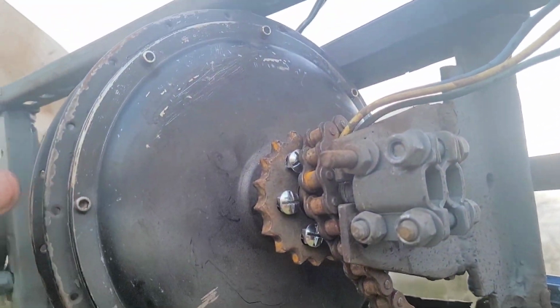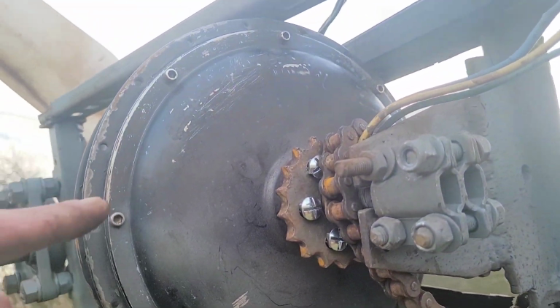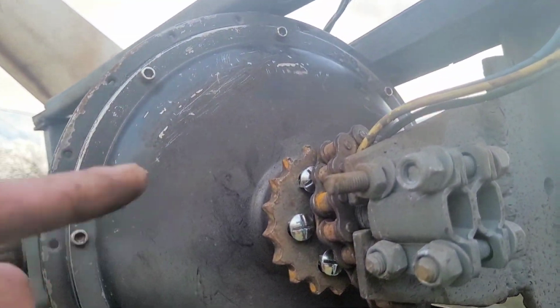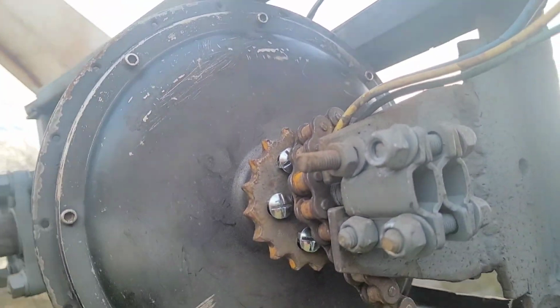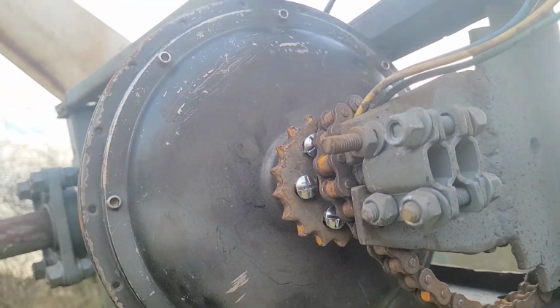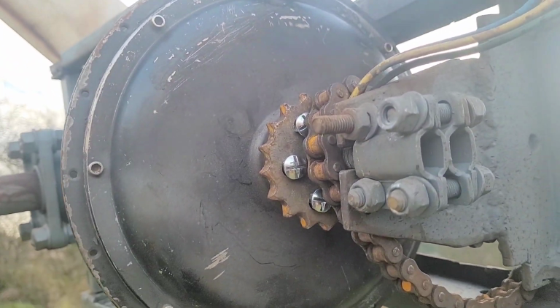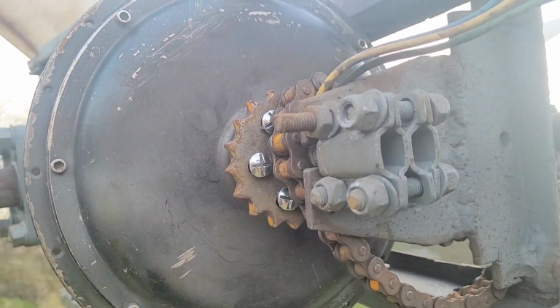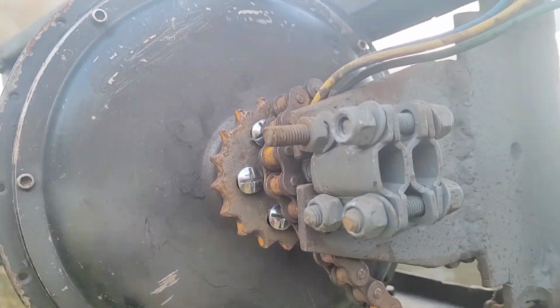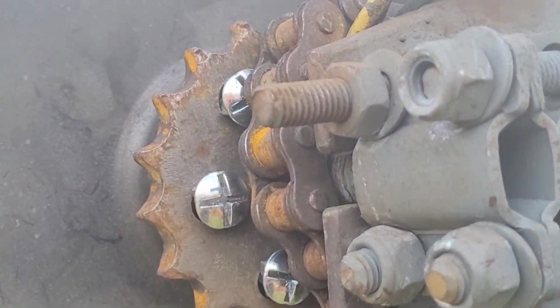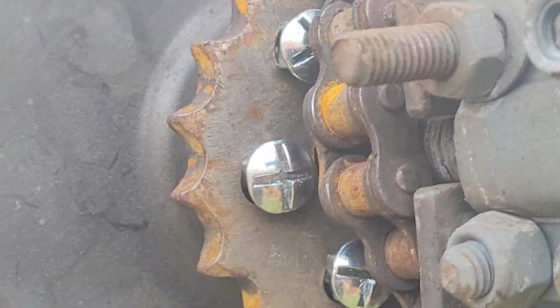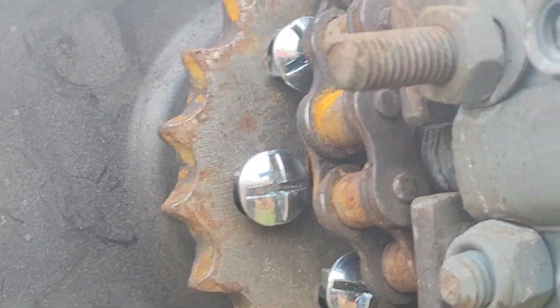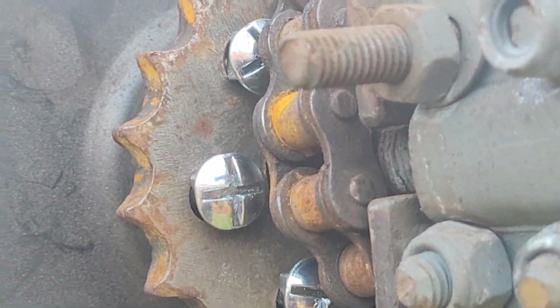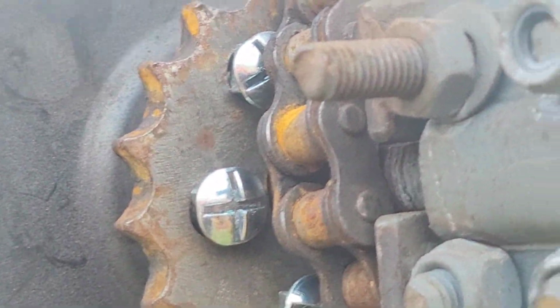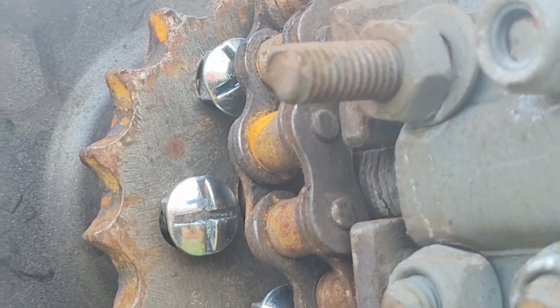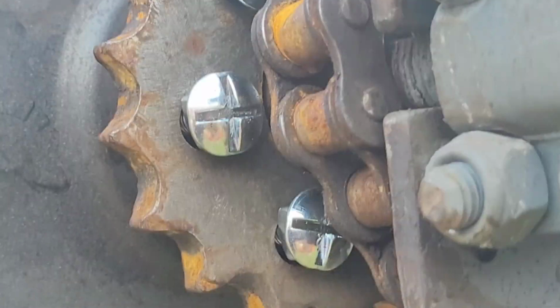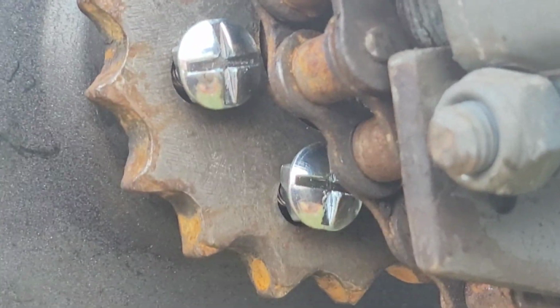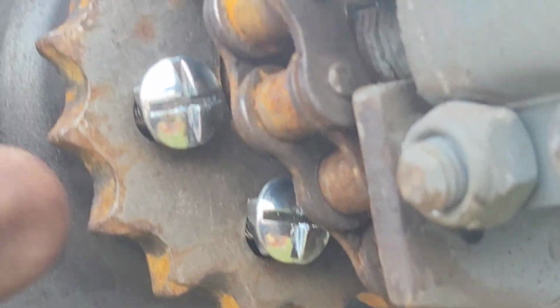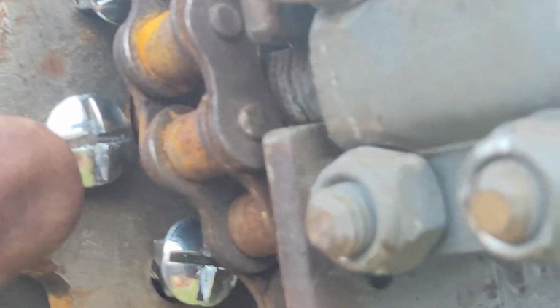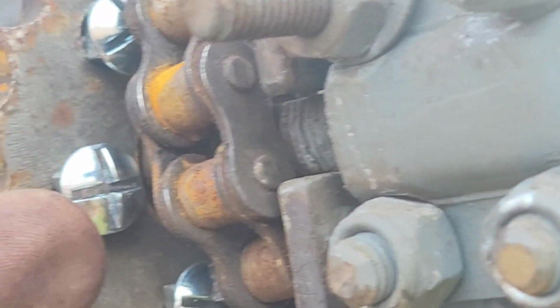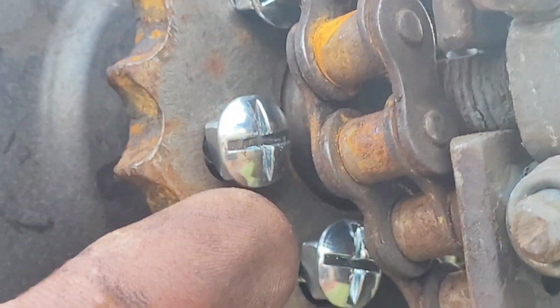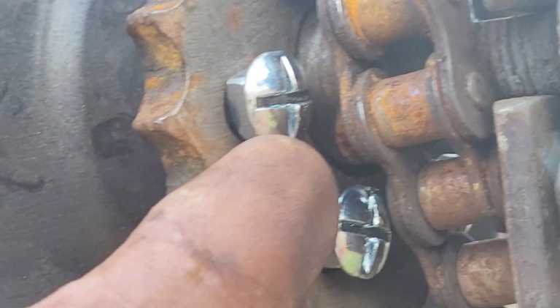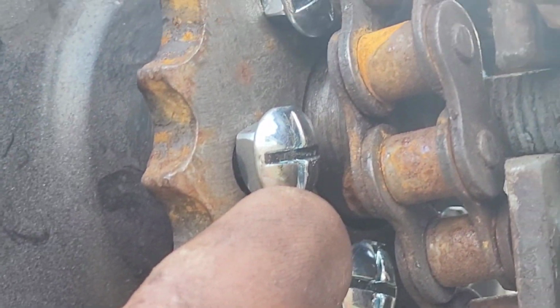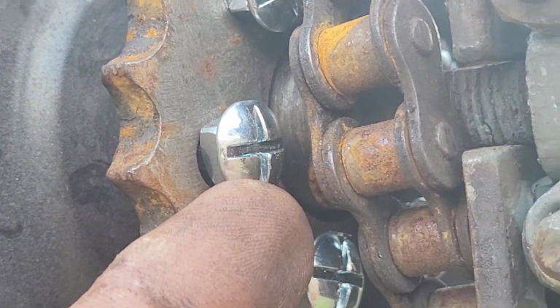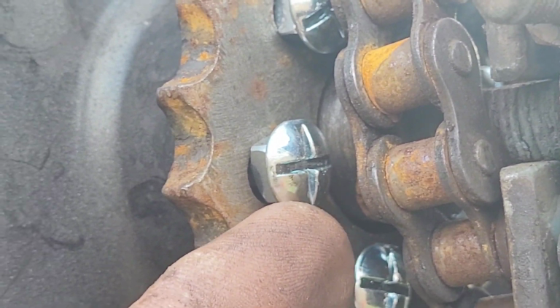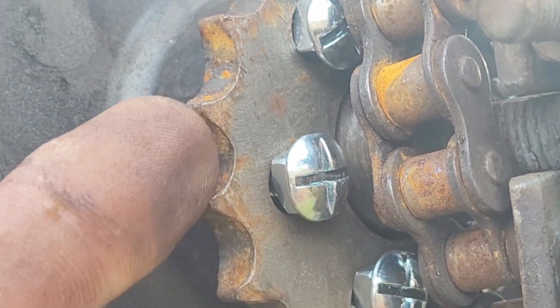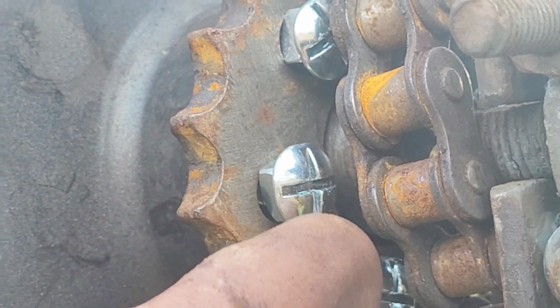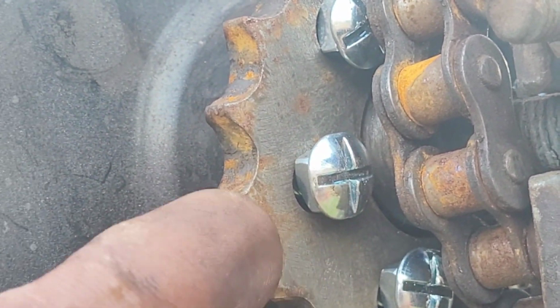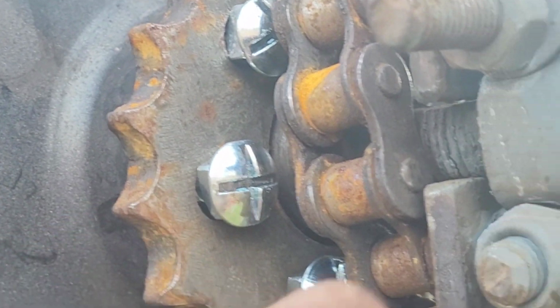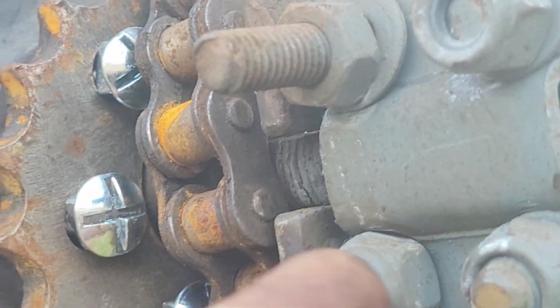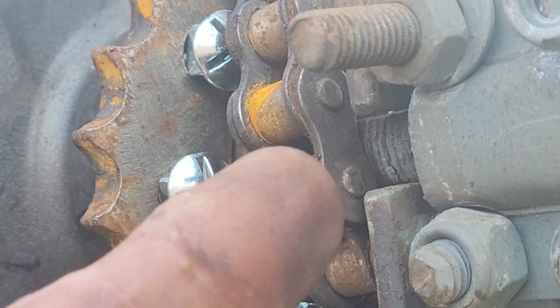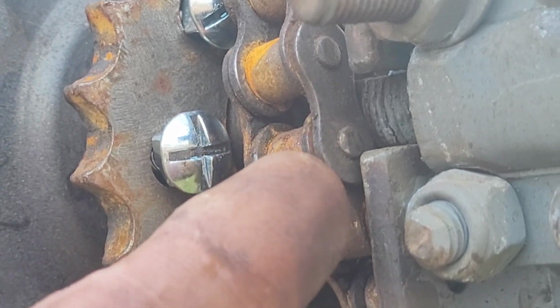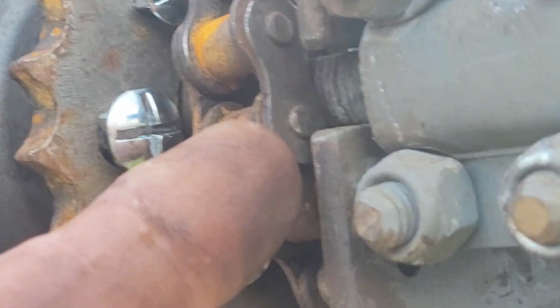With regards to the chain wheel gear cog, I've decided to use these bolts and I've put a nut underneath, which lifts it slightly up and gives more room for the chain.